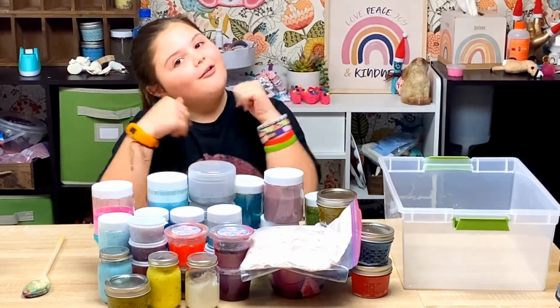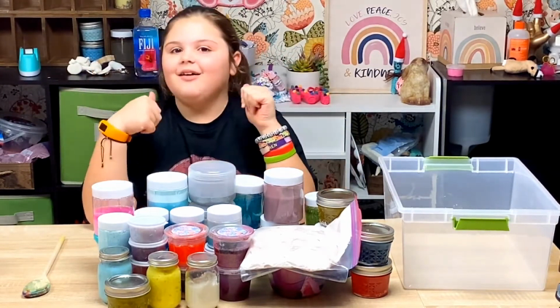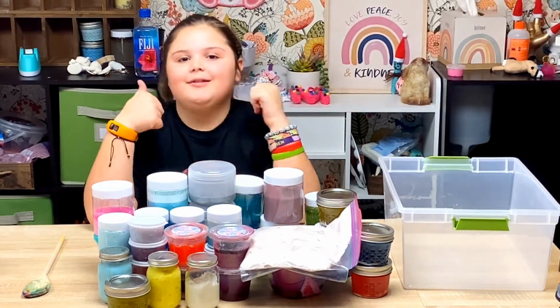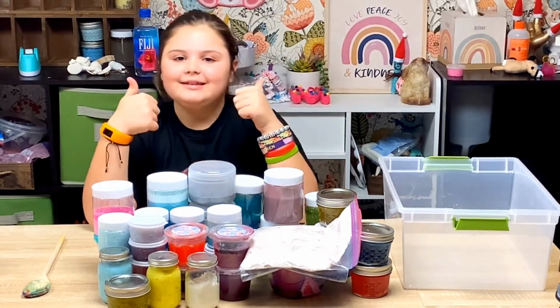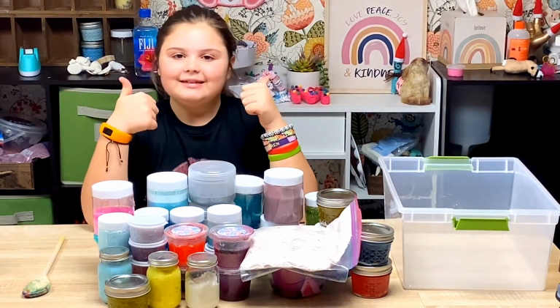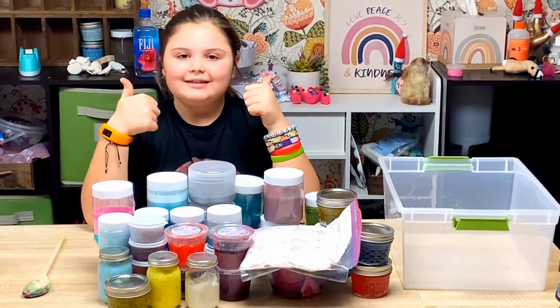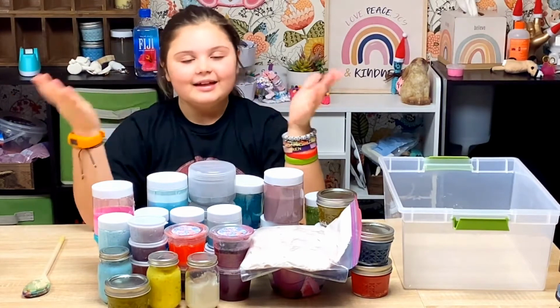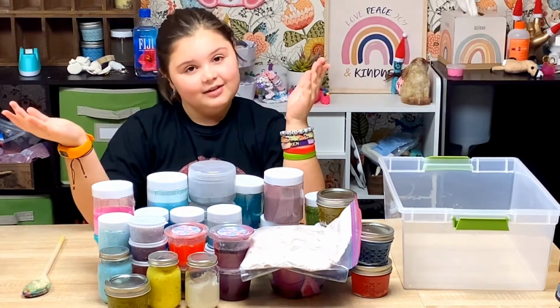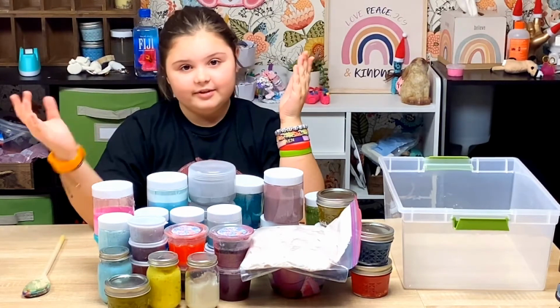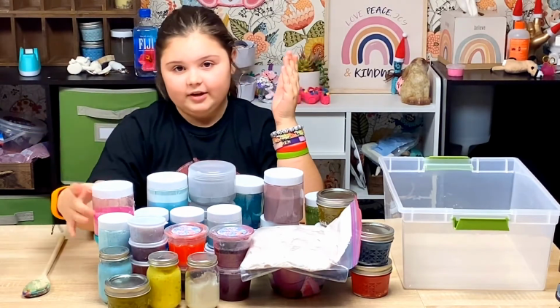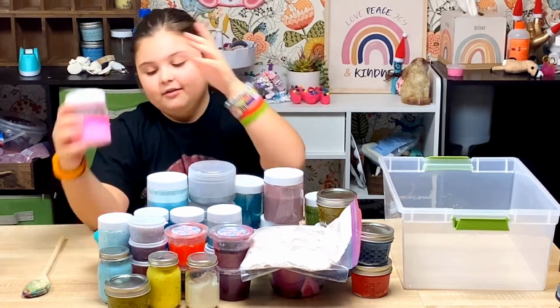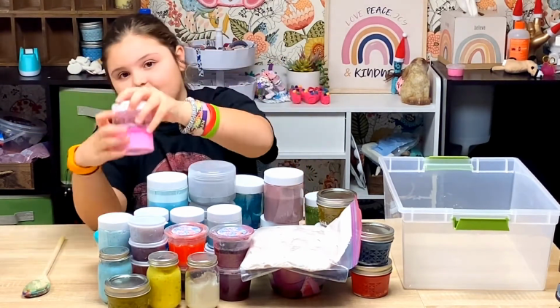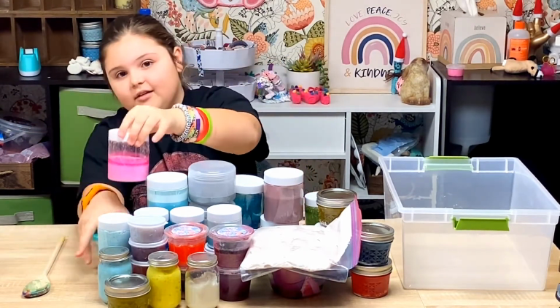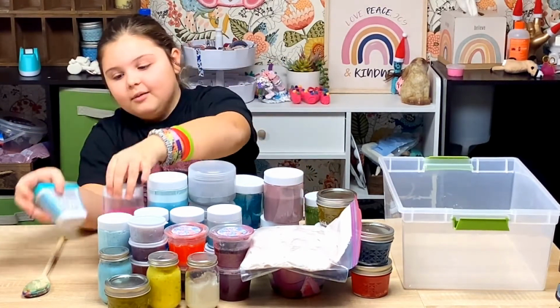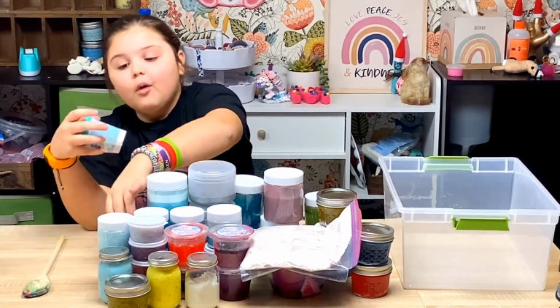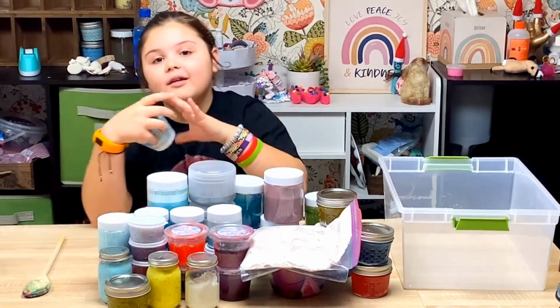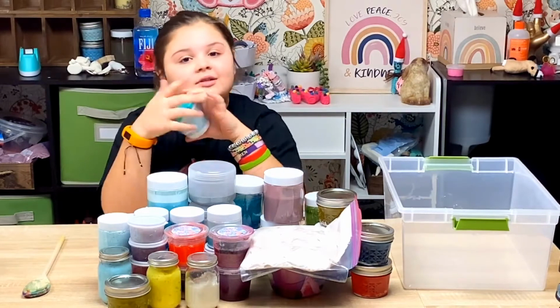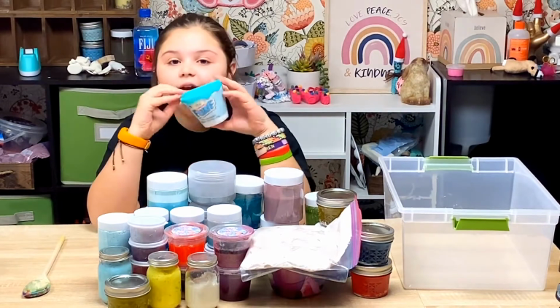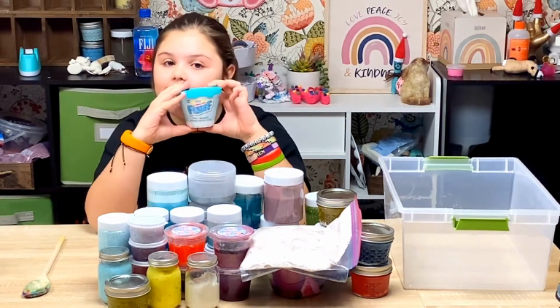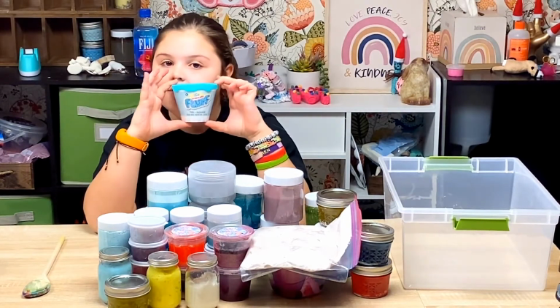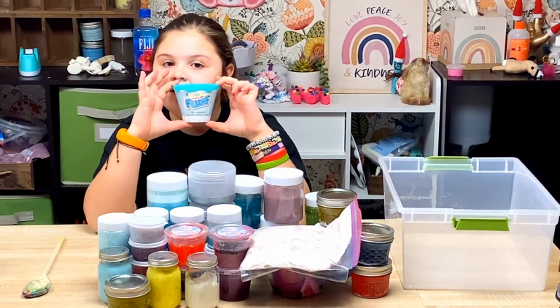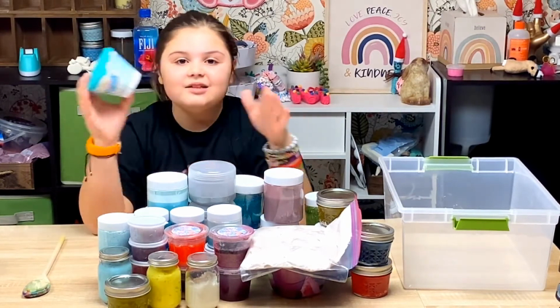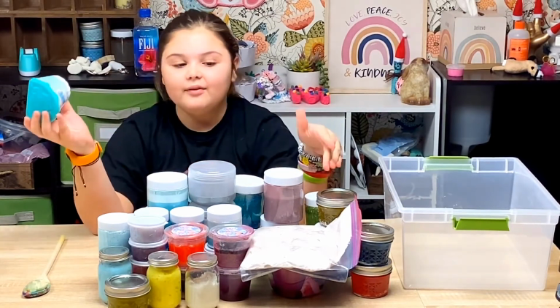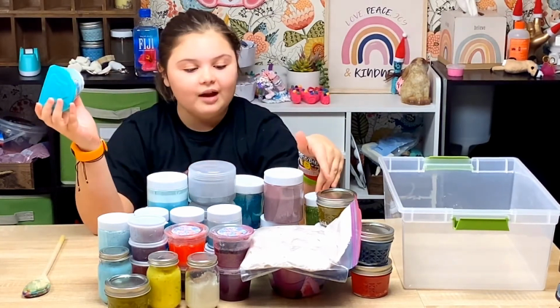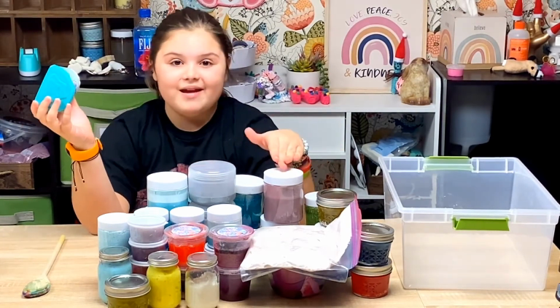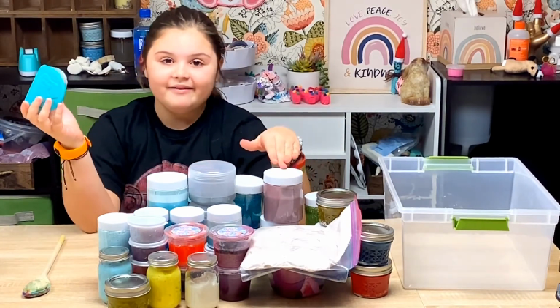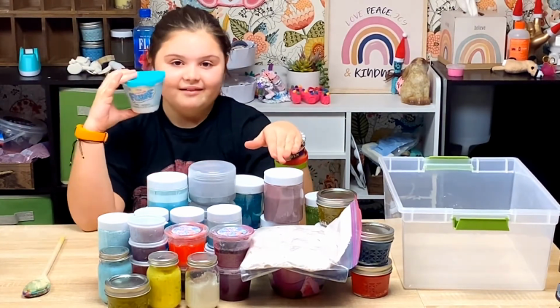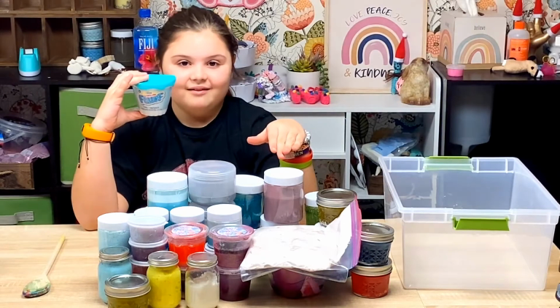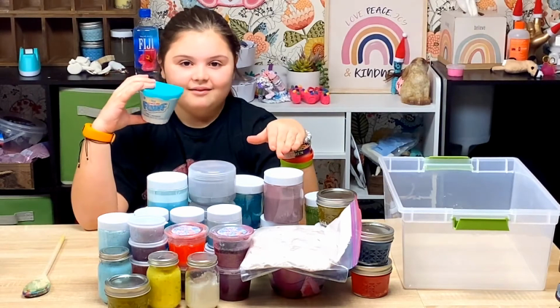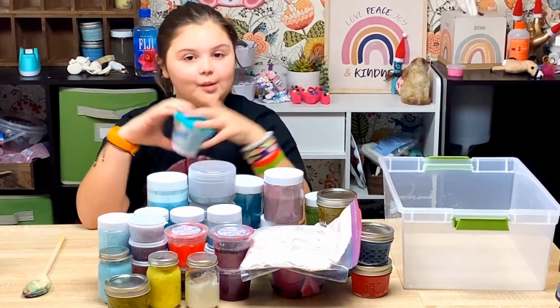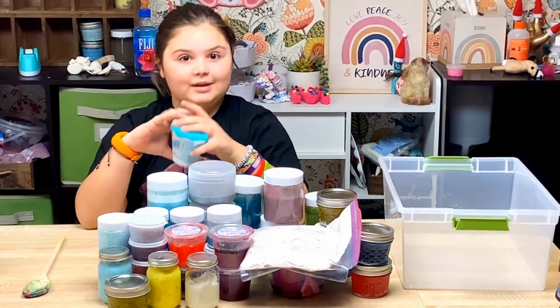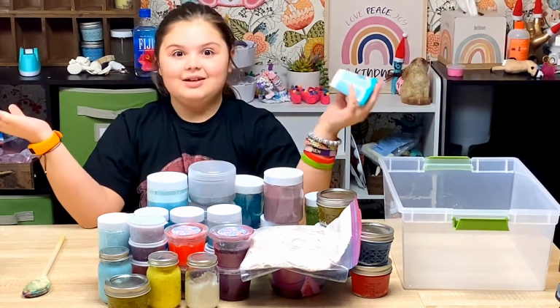A race car number! And can I tell you guys something funny? Poor little teal slime — it's not even the one I made. So, let's get started!